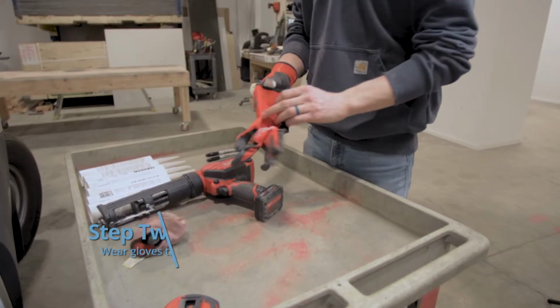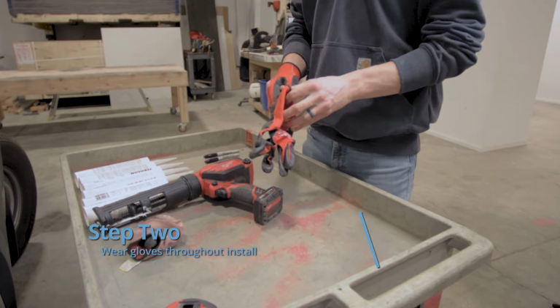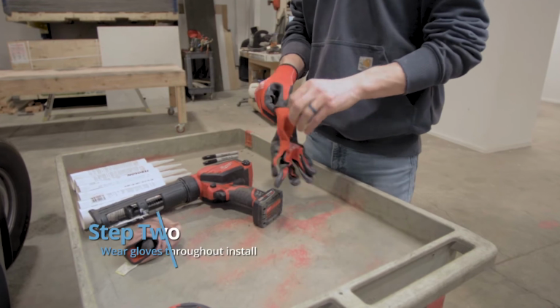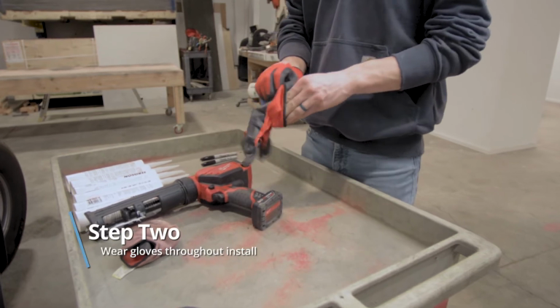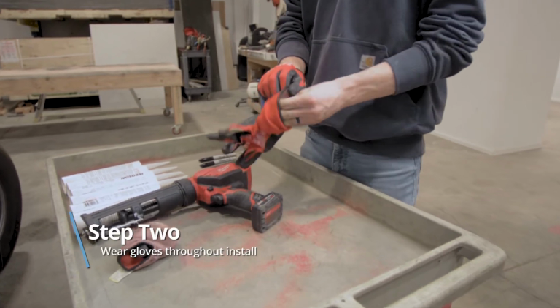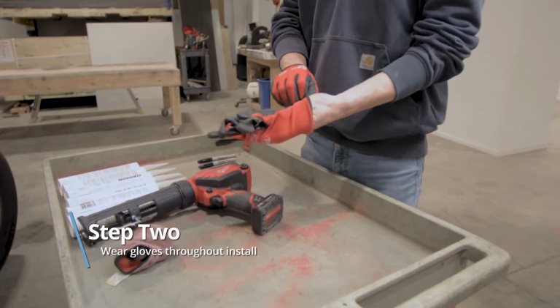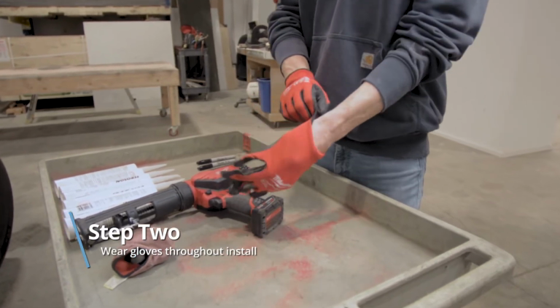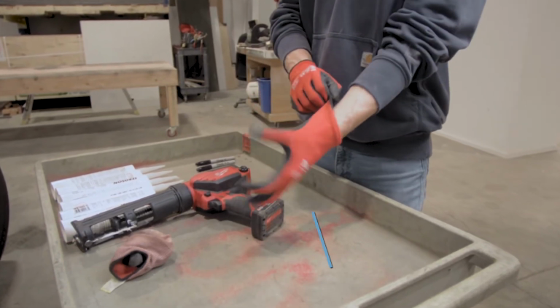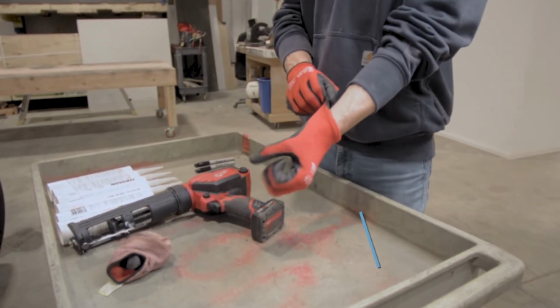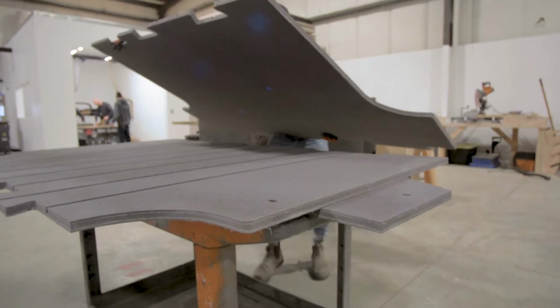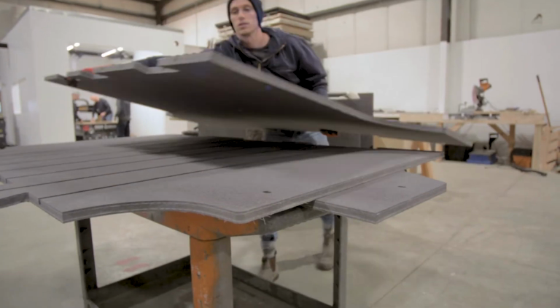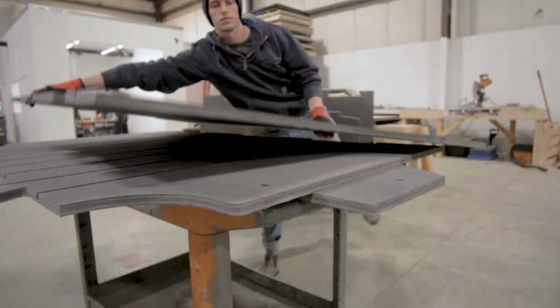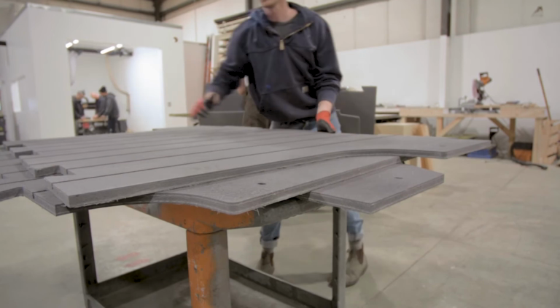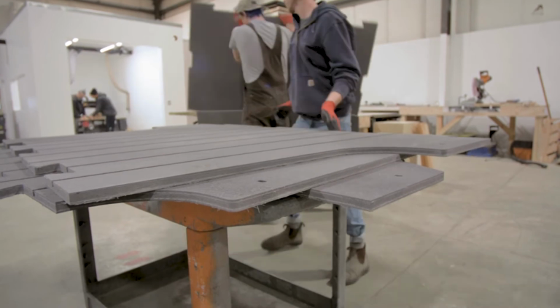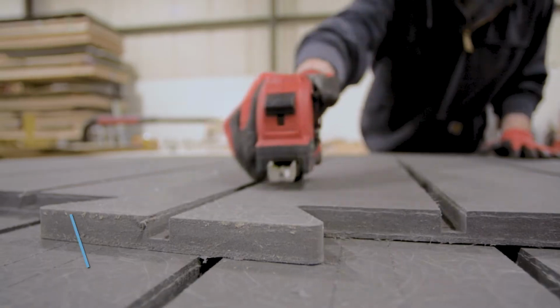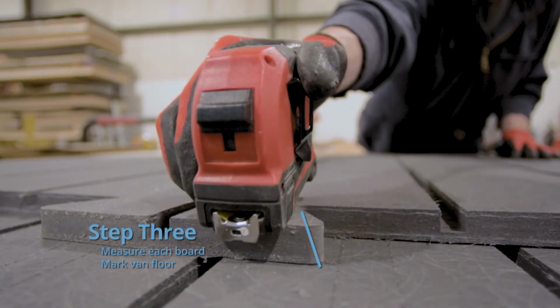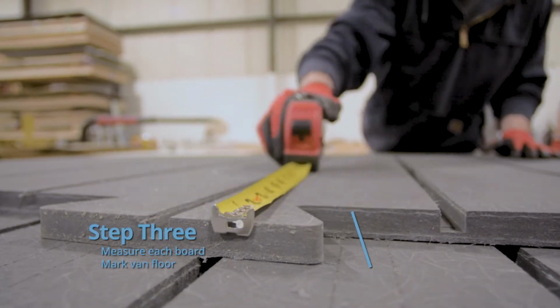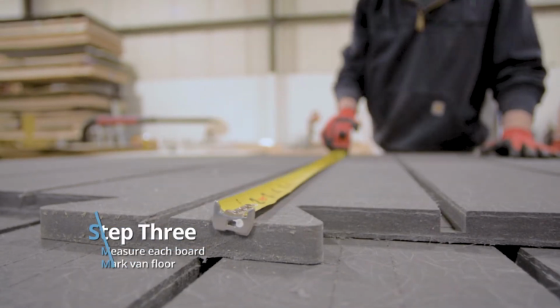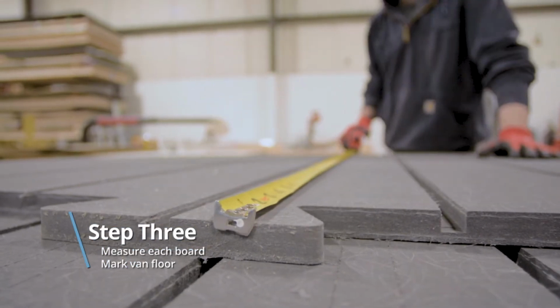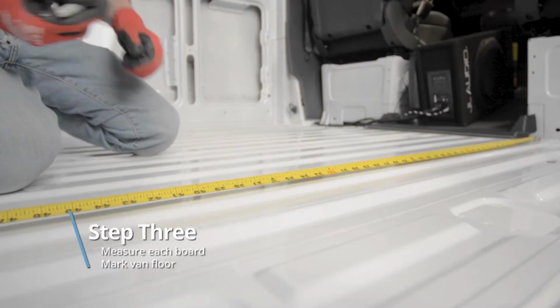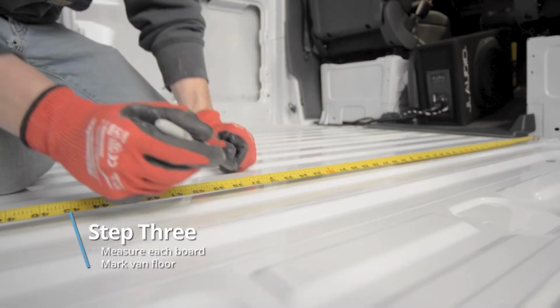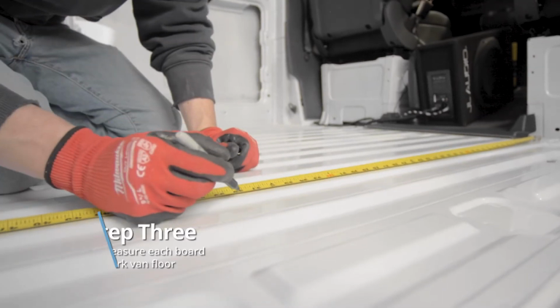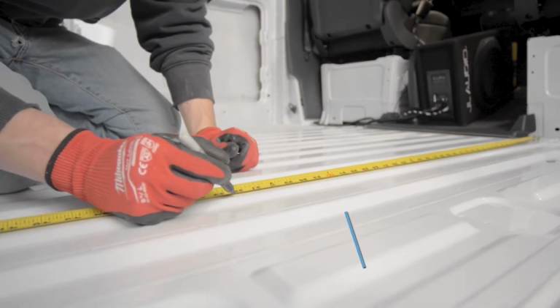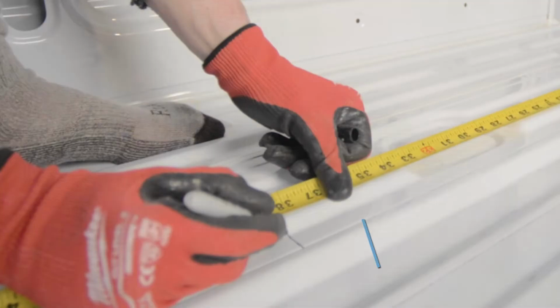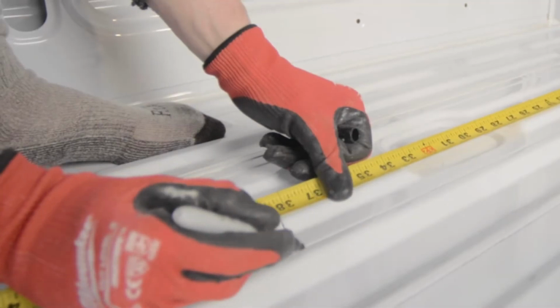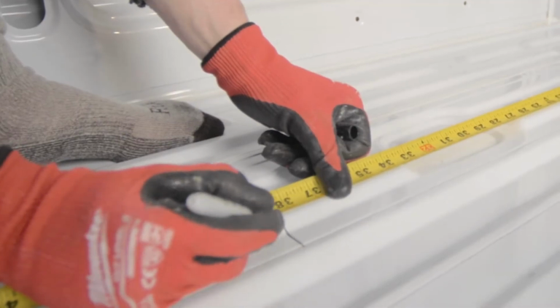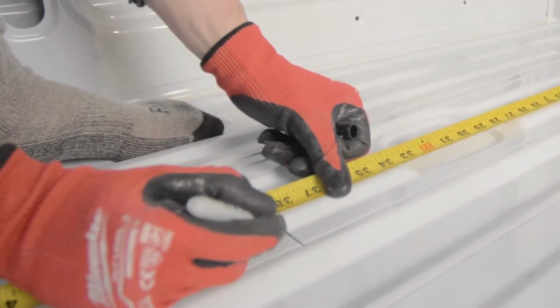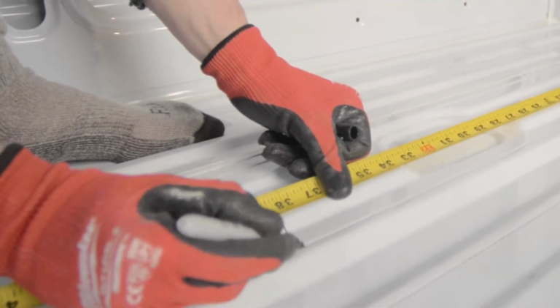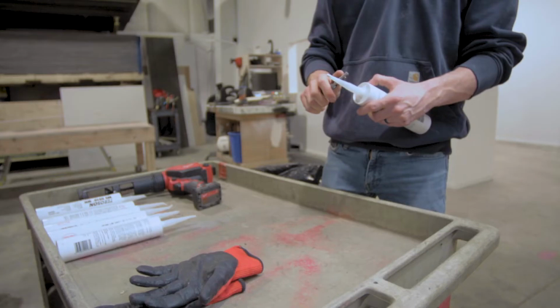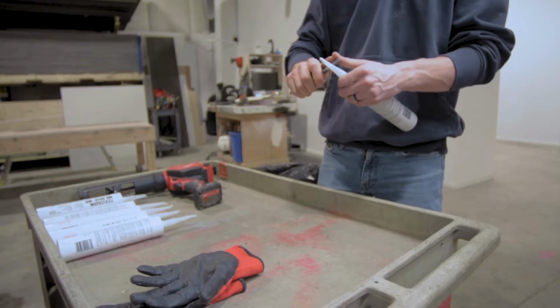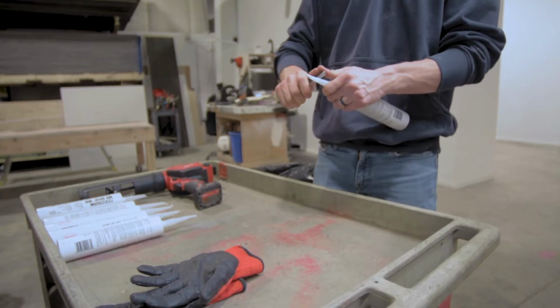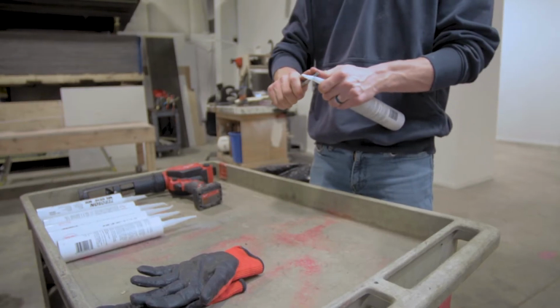Before handling any foam board, make sure to put on gloves to avoid touching fiberglass. Measure each of the boards and mark this measurement on the floor of the van with a sharpie. This will dictate your start and stop point for laying down your adhesive, allowing you to install one panel at a time.